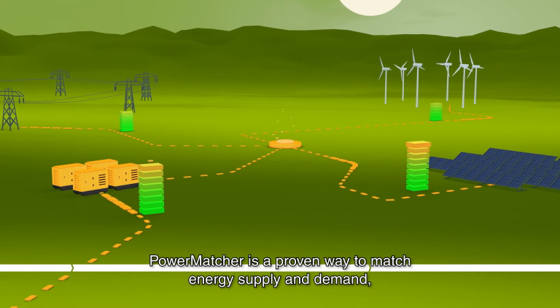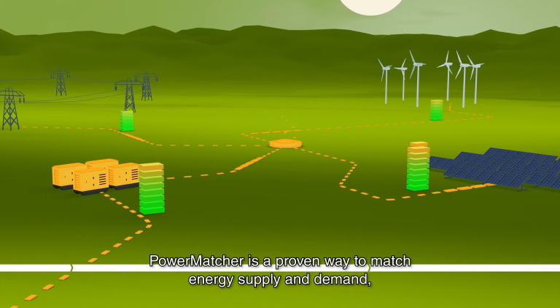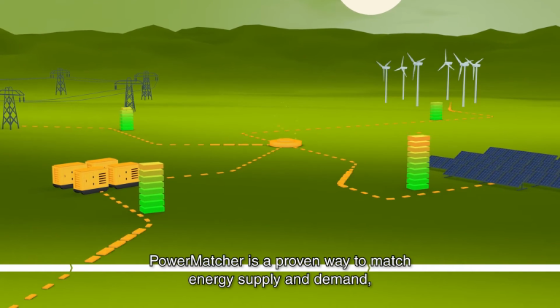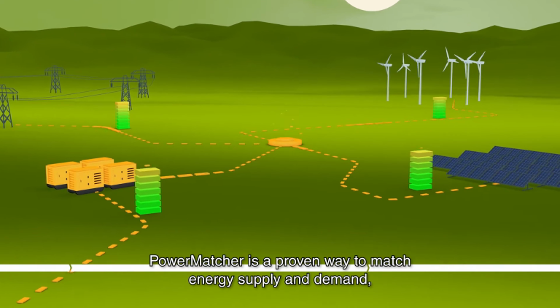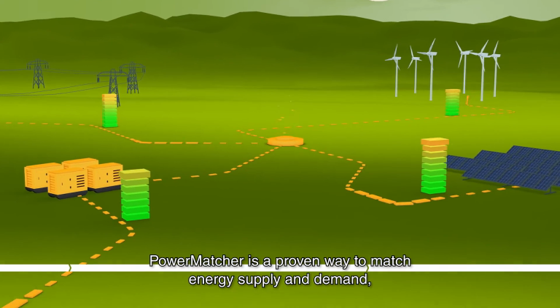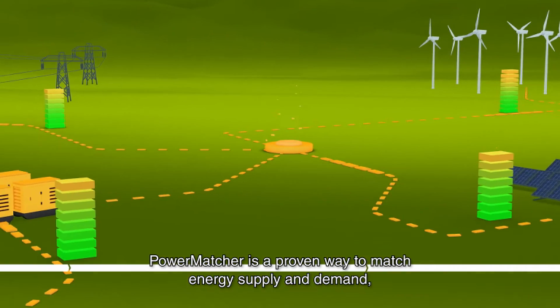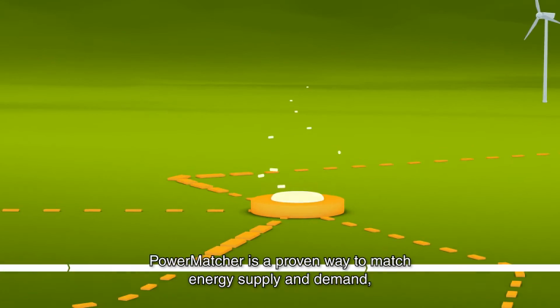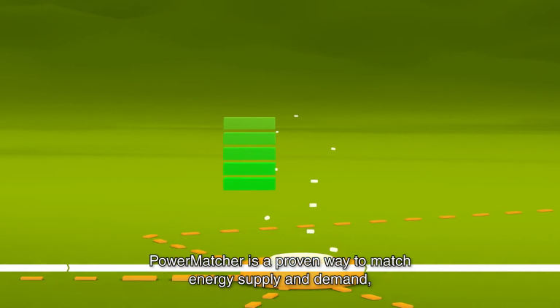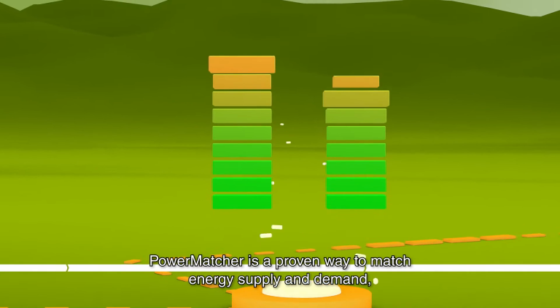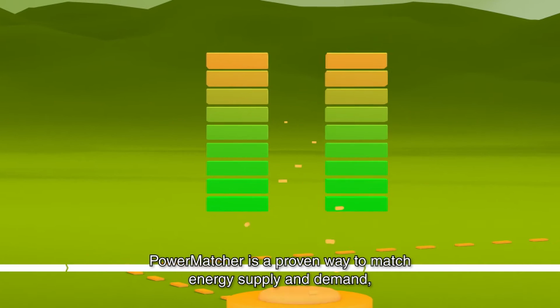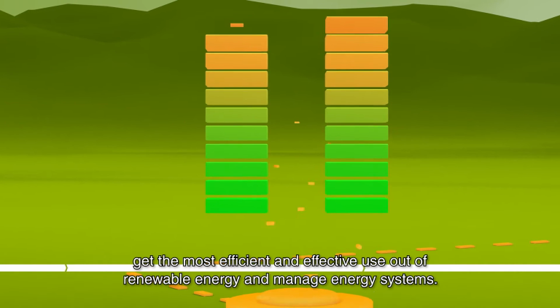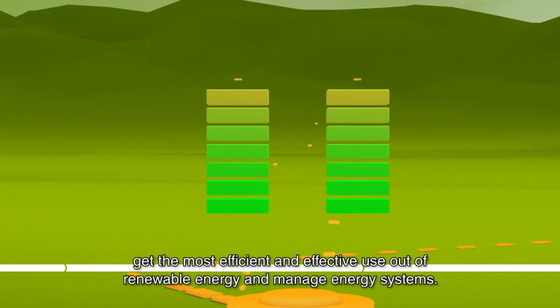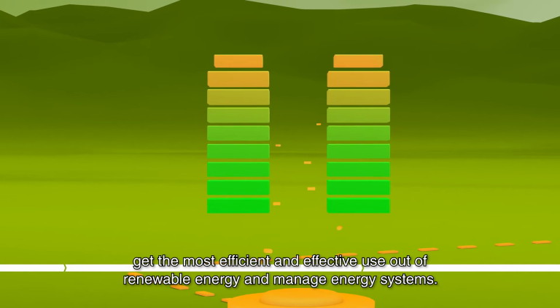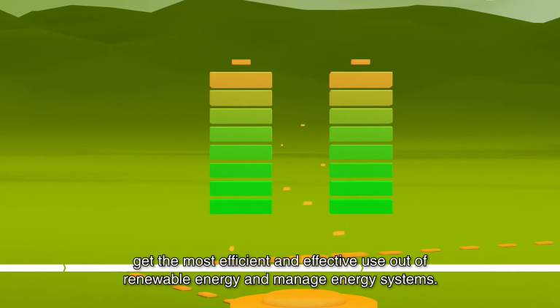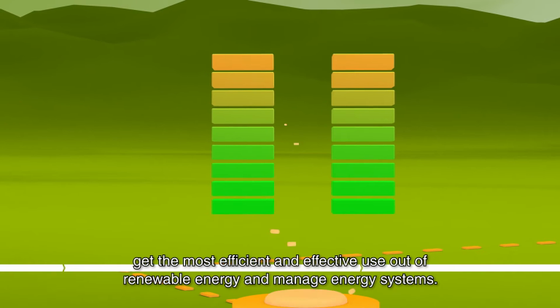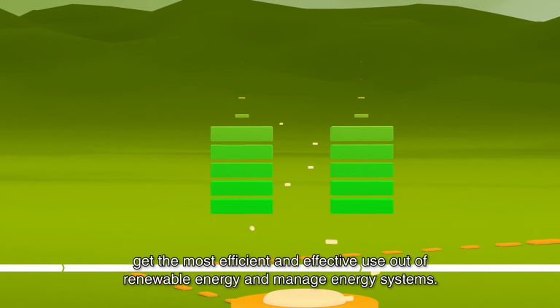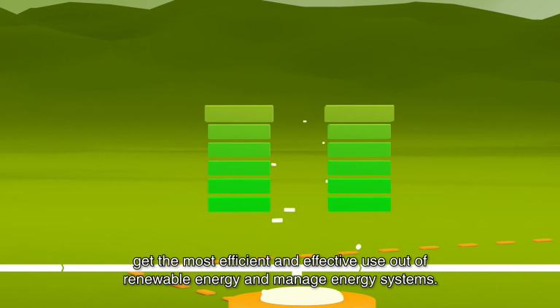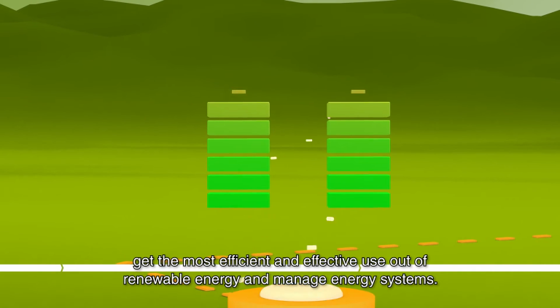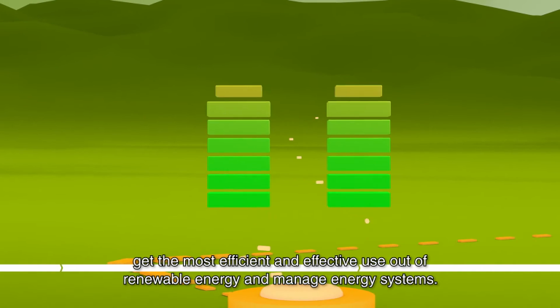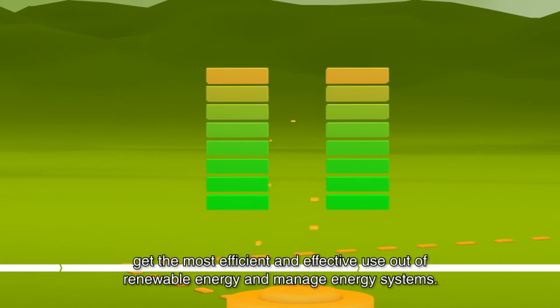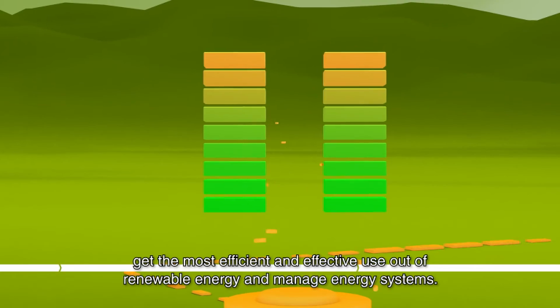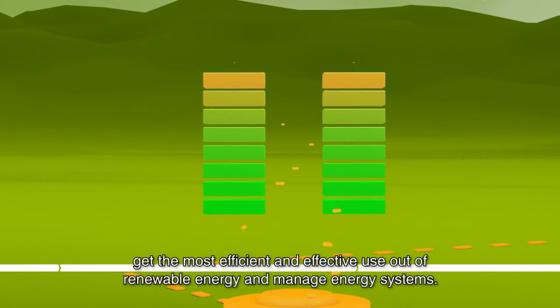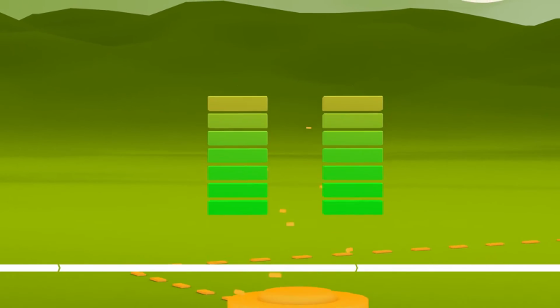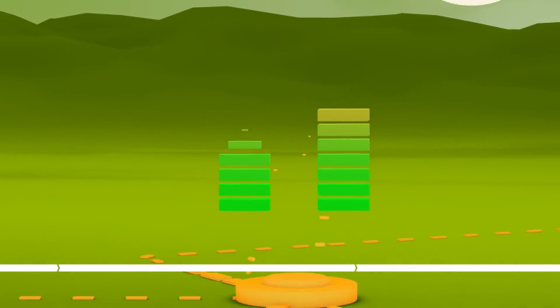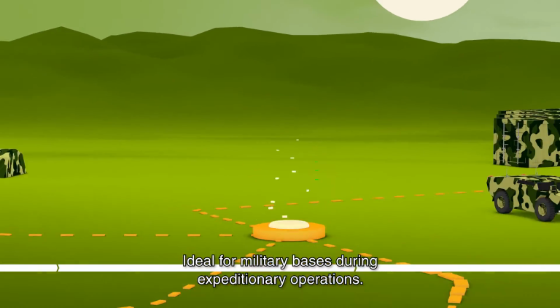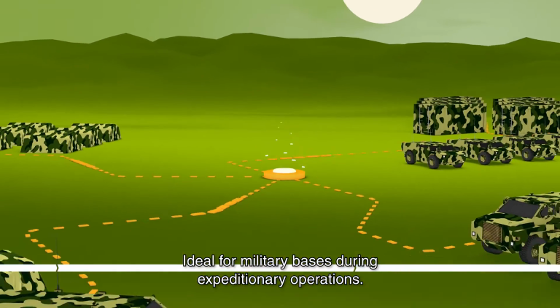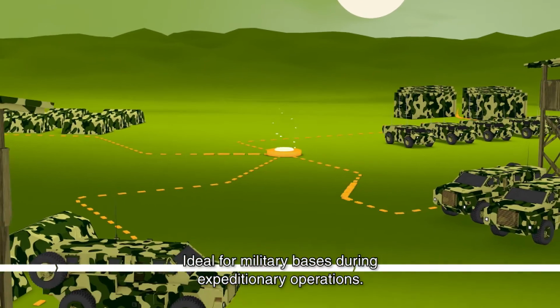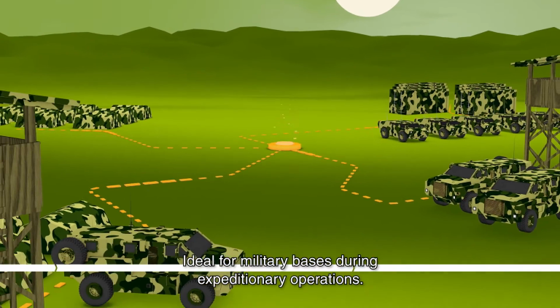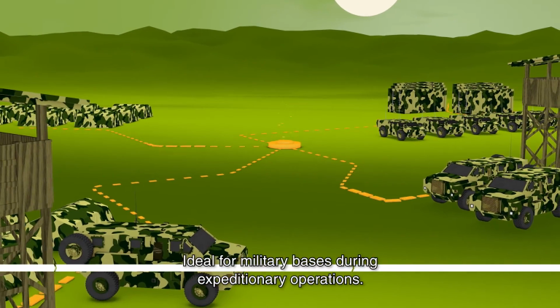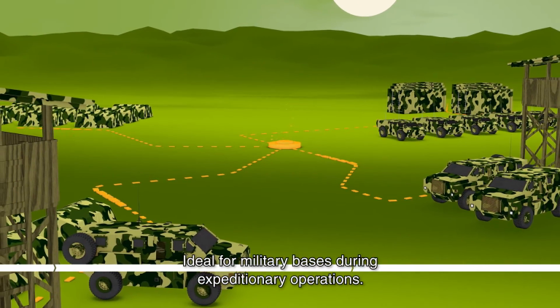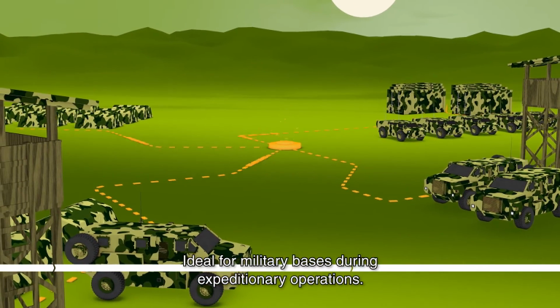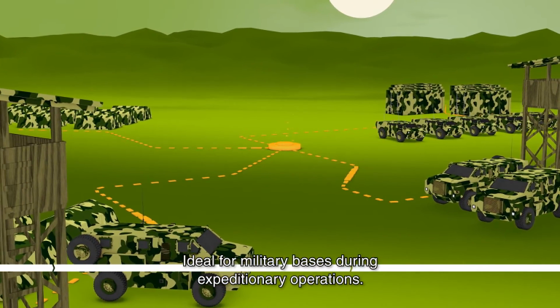PowerMatcher is a proven way to match energy supply and demand, get the most efficient and effective use out of renewable energy and manage energy systems. Ideal for military bases during expeditionary operations.